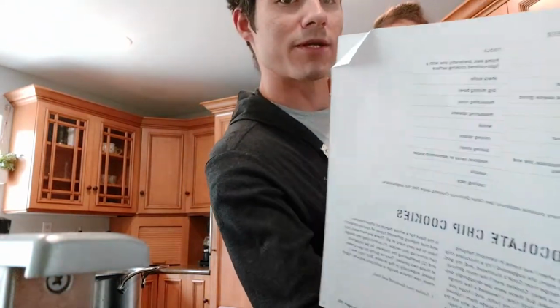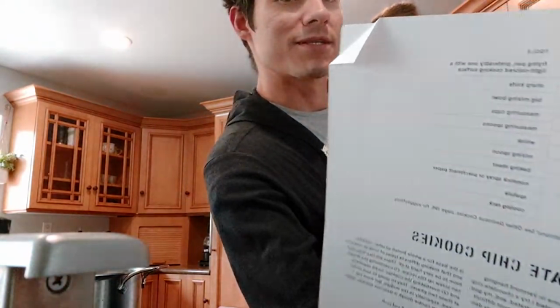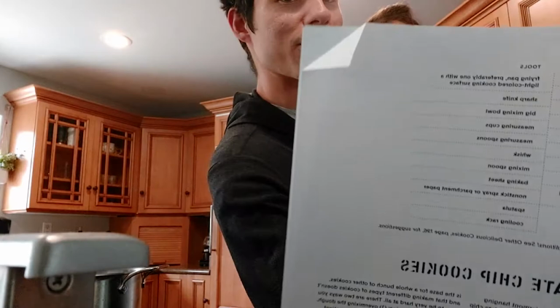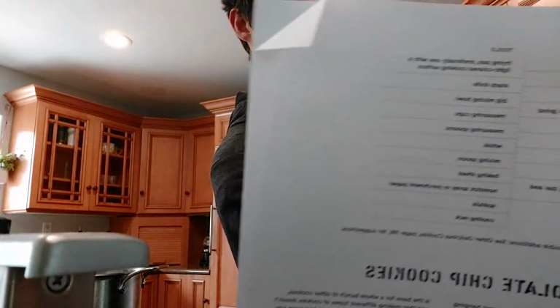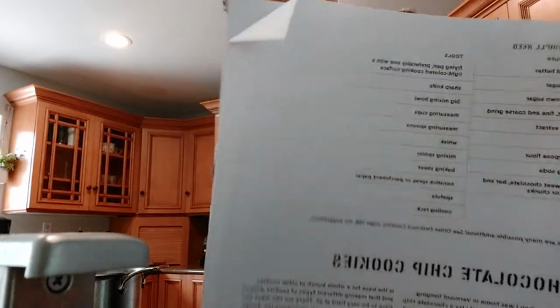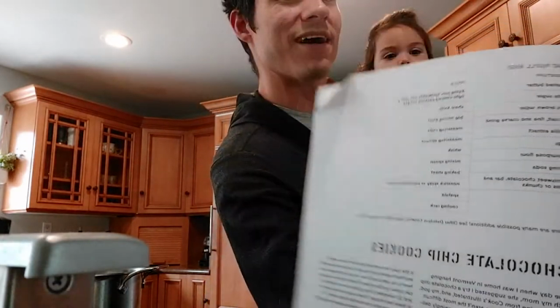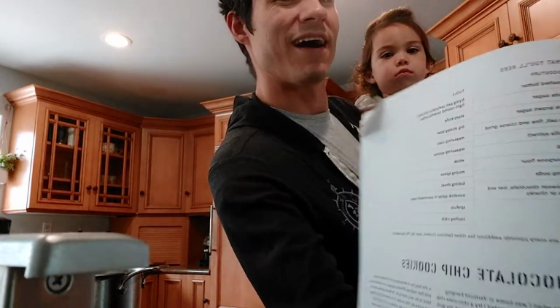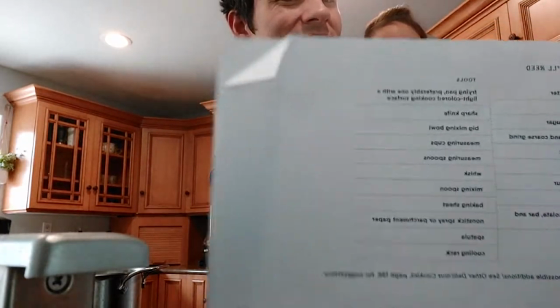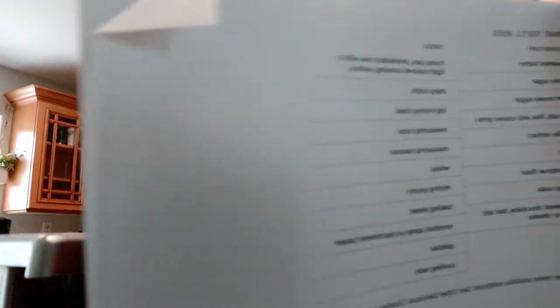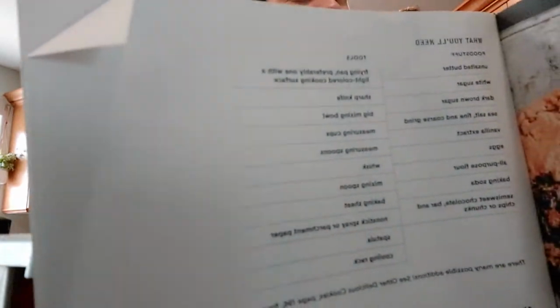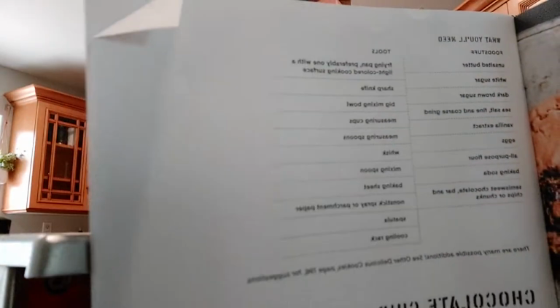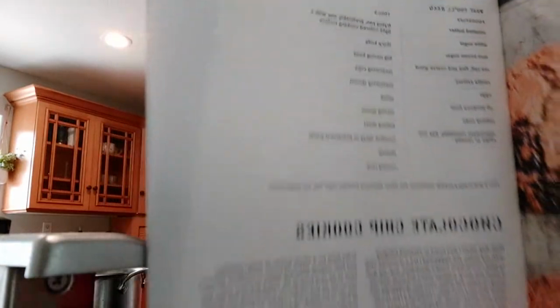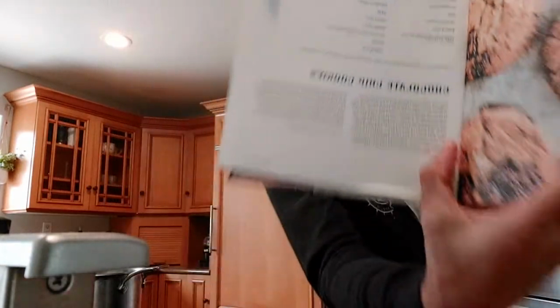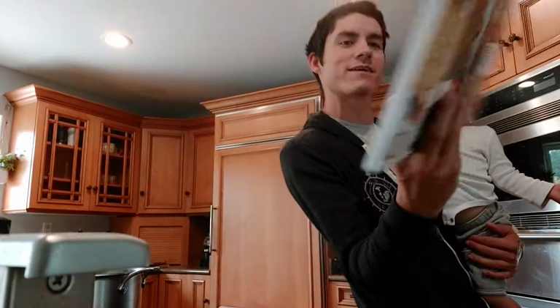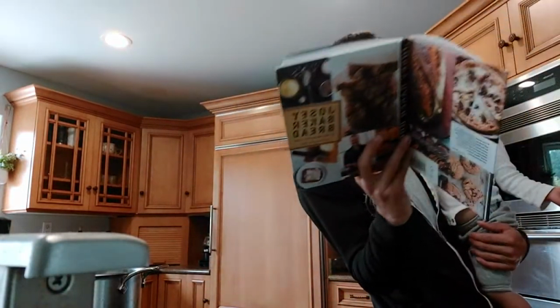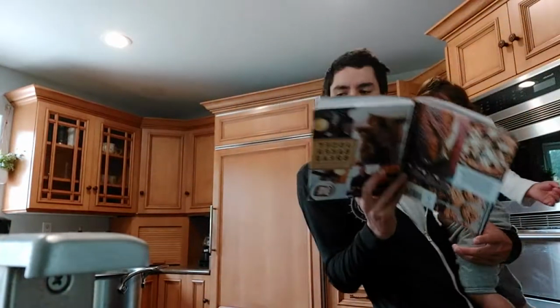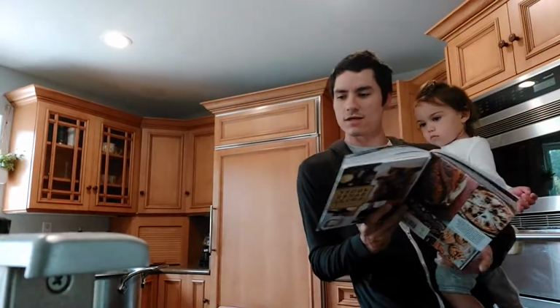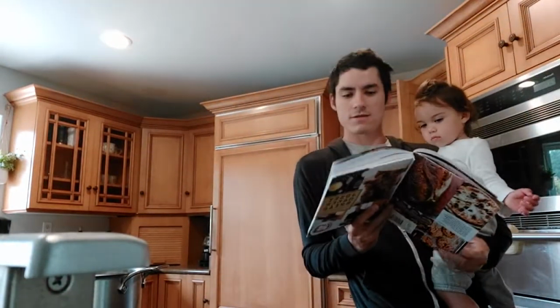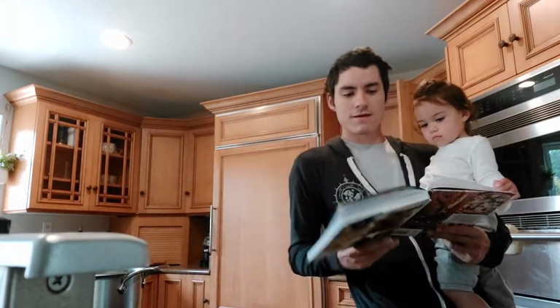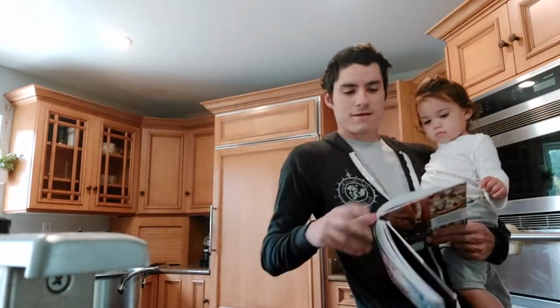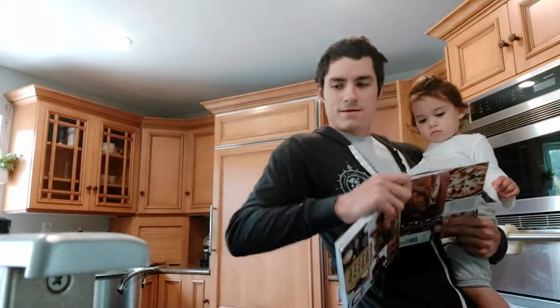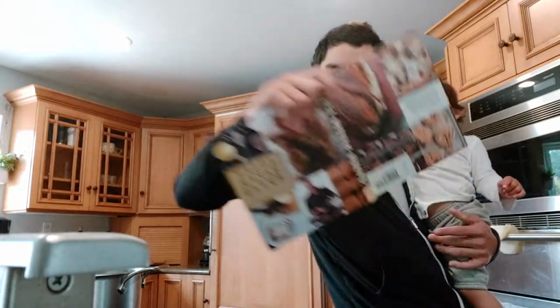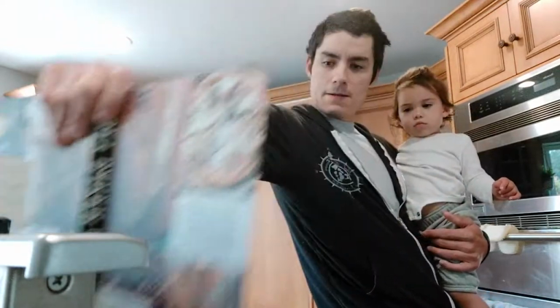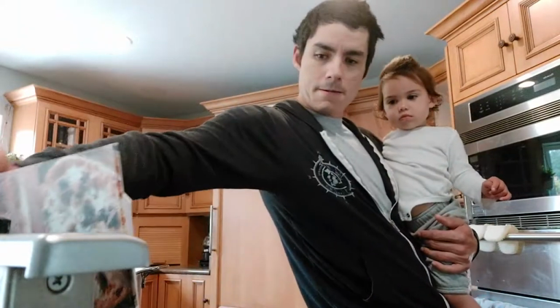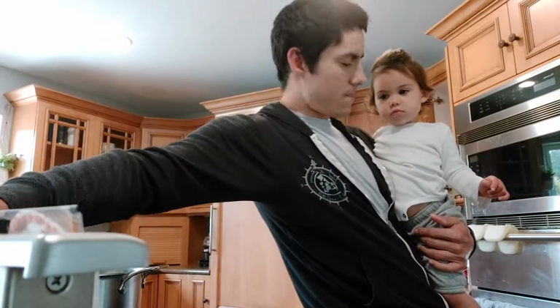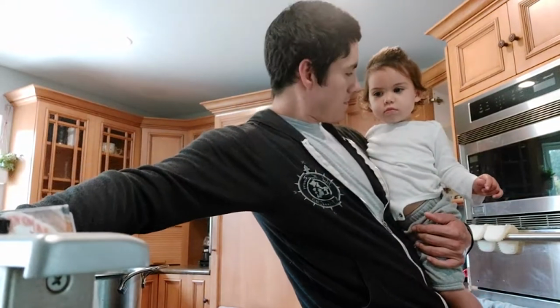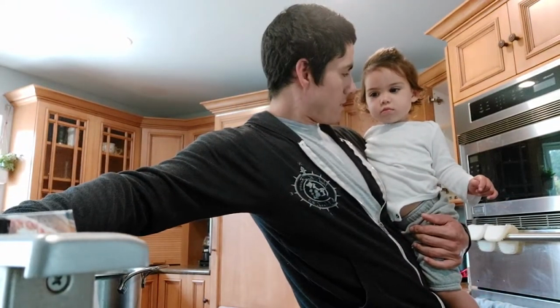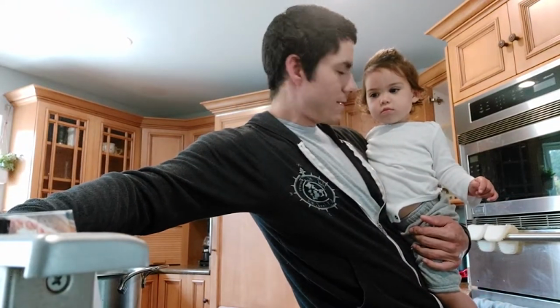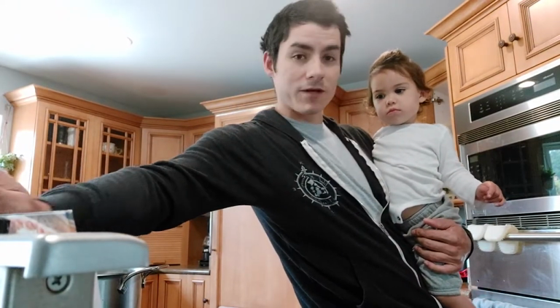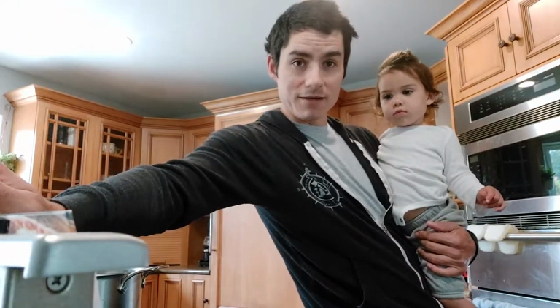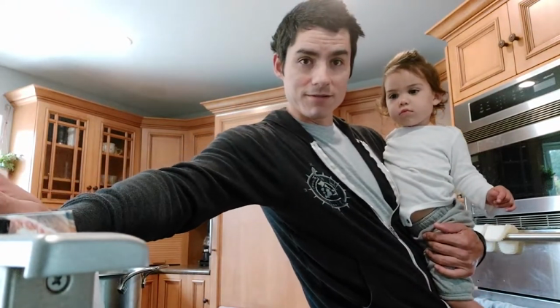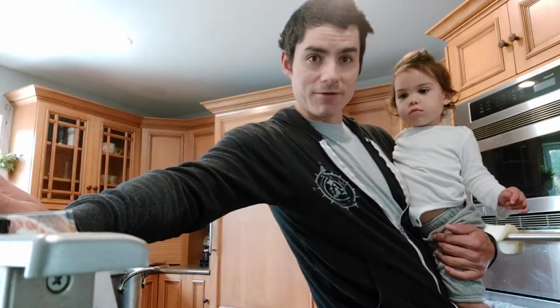Pretty typical recipe, so I'll put the link in the description just in case. Ready? We're going to get all the stuff ready.